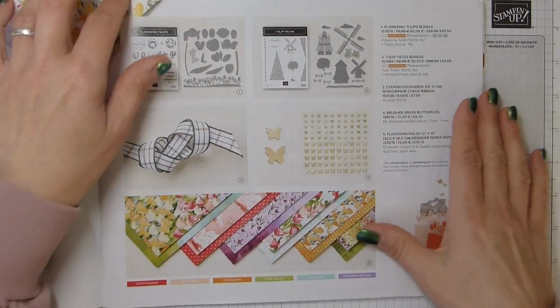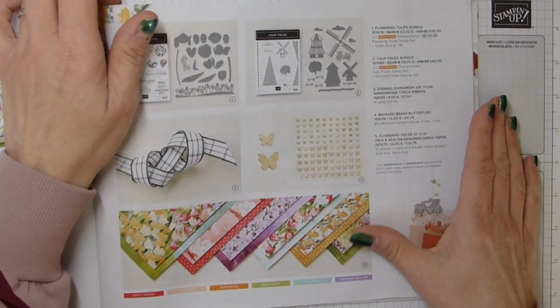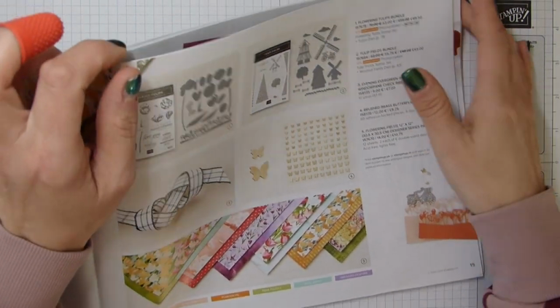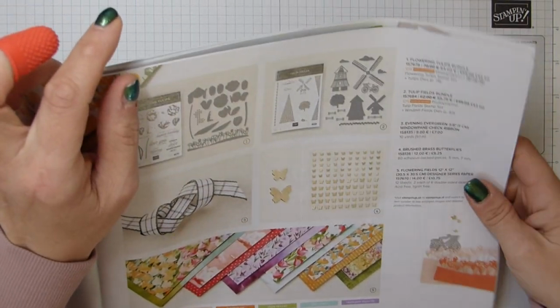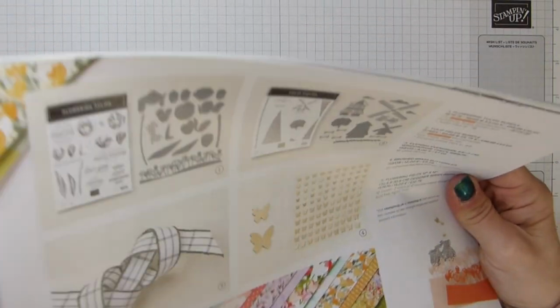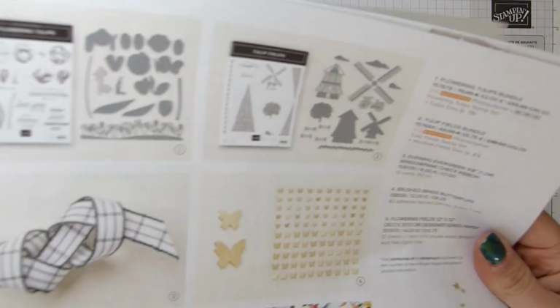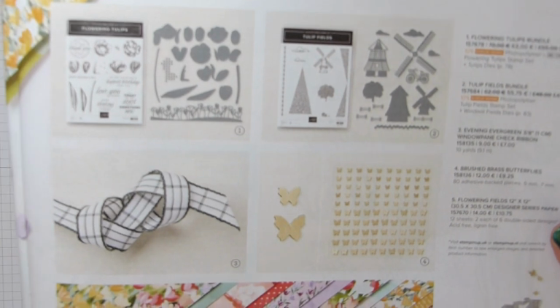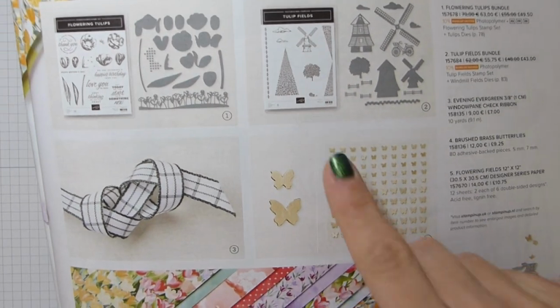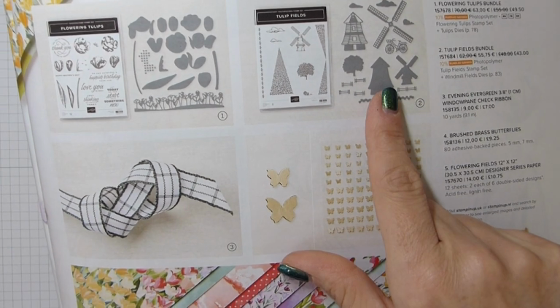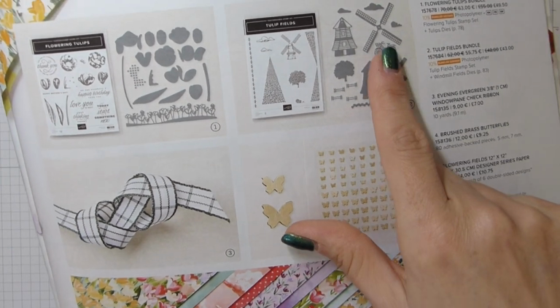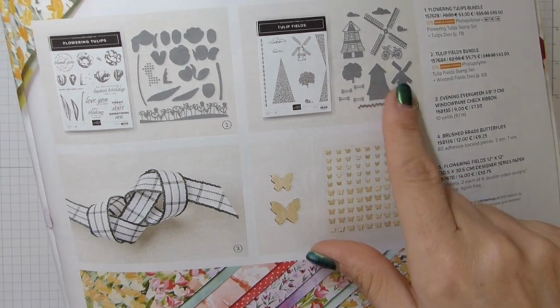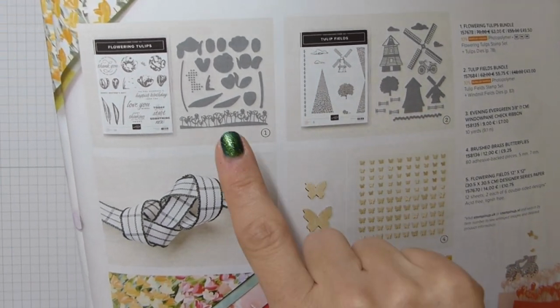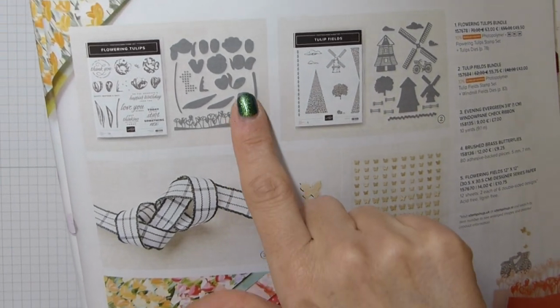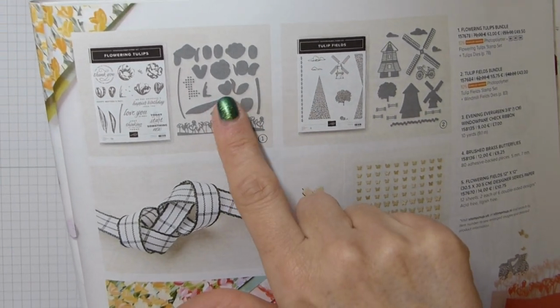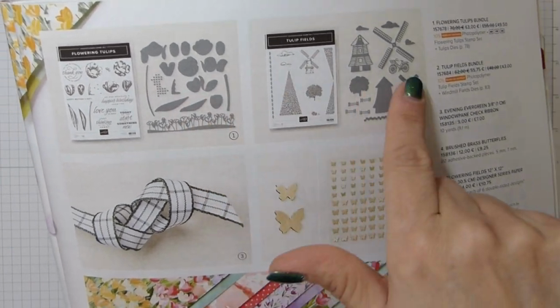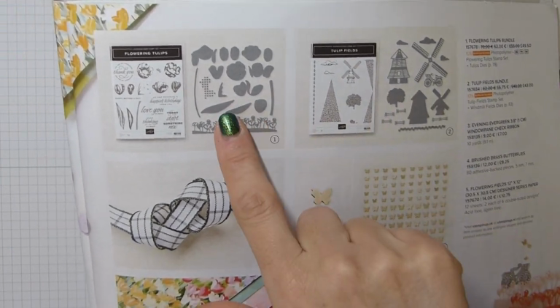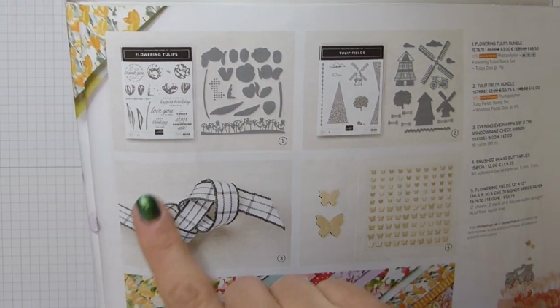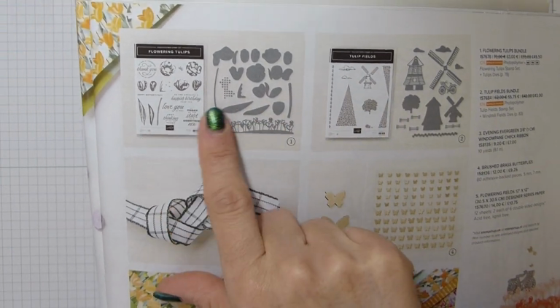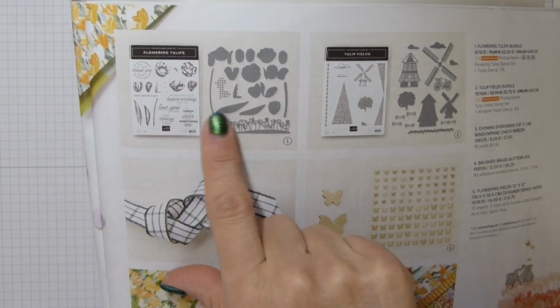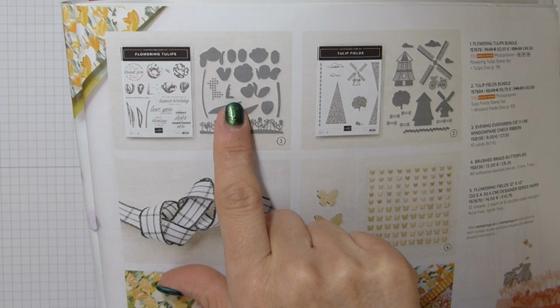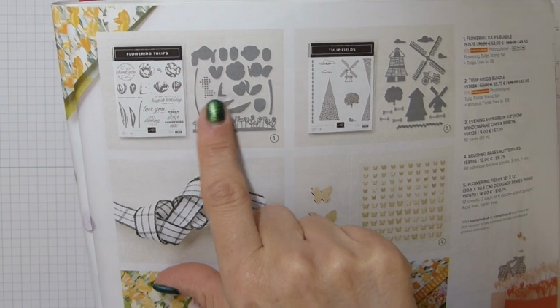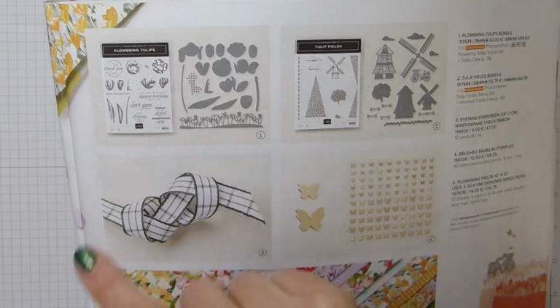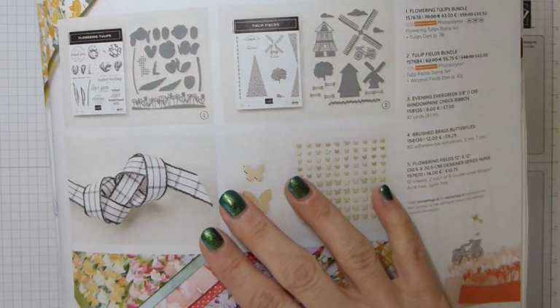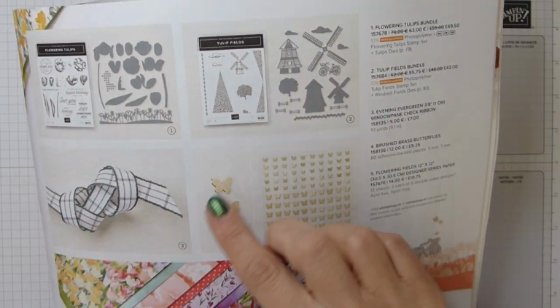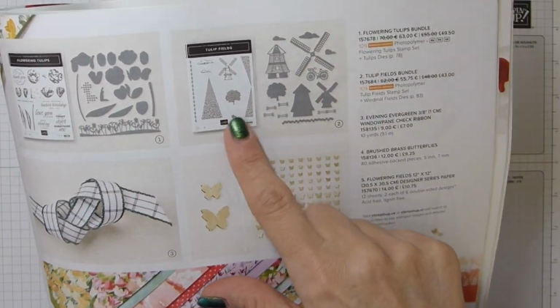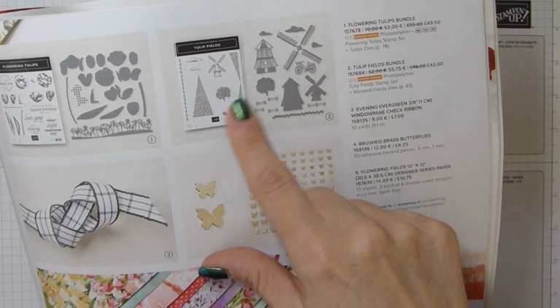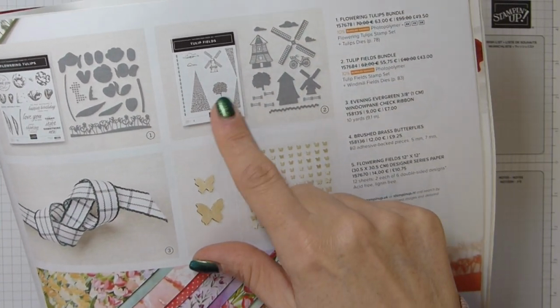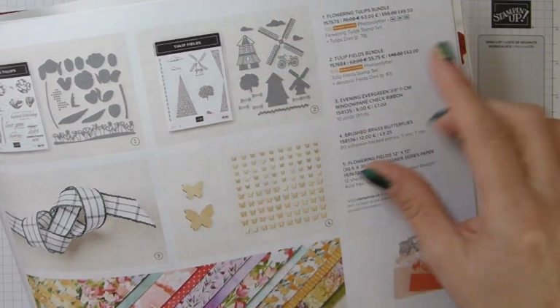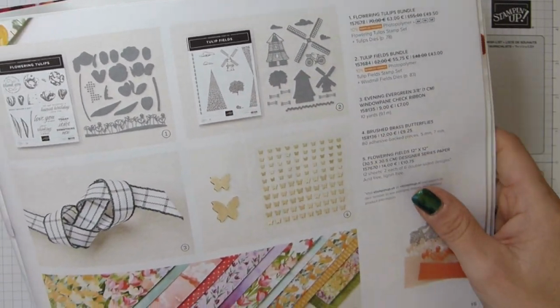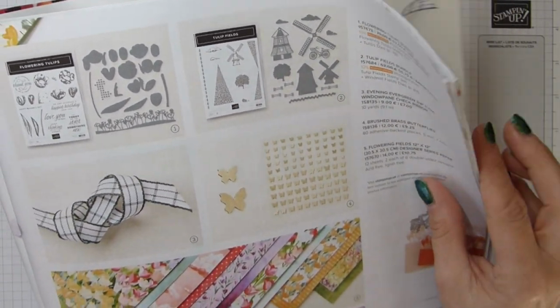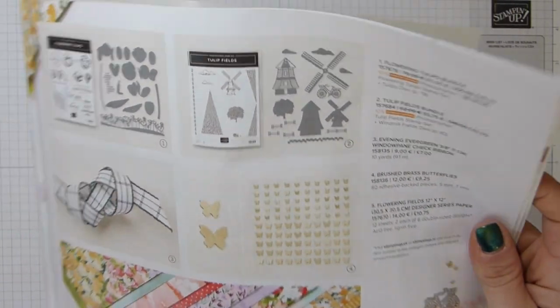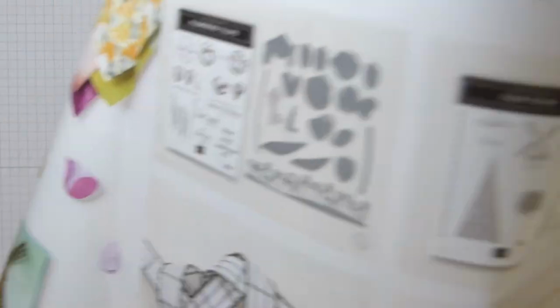As you can see, there are fabulous dies that coordinate. I'm using this one today, and of course this will be featuring at some point.